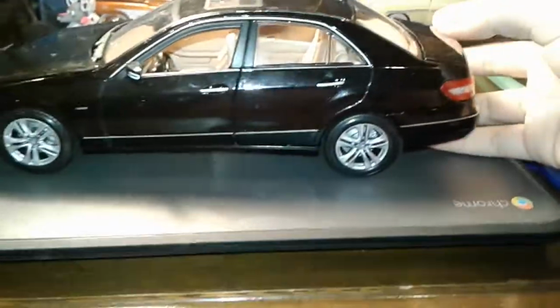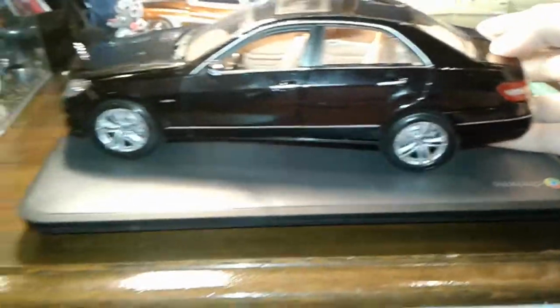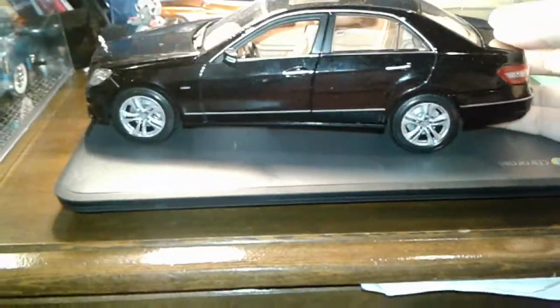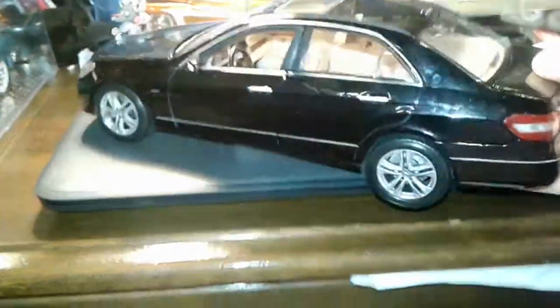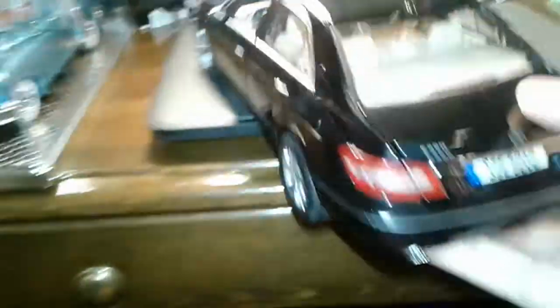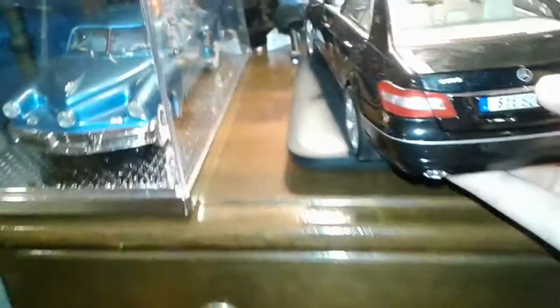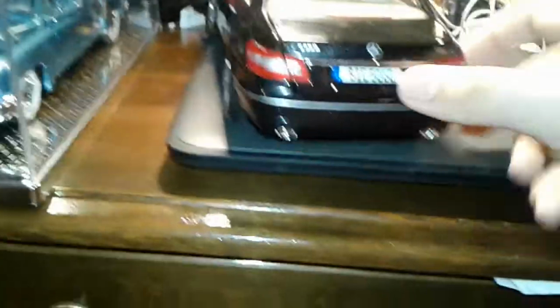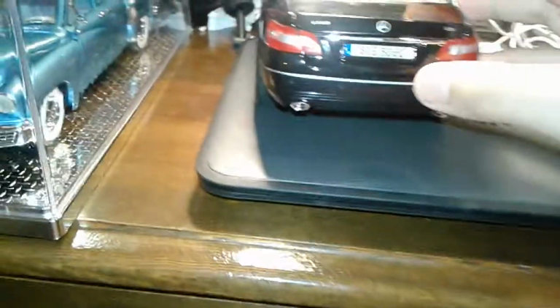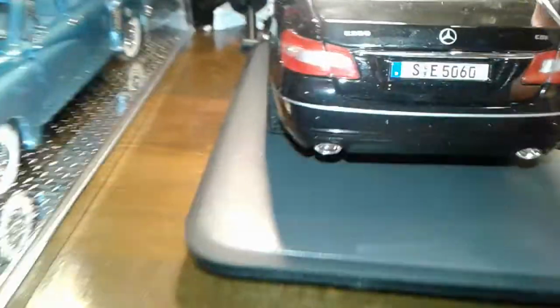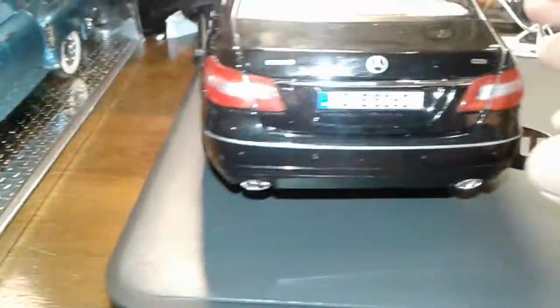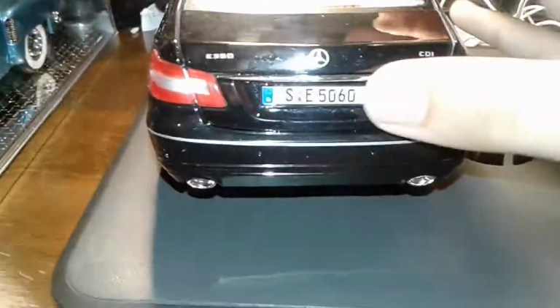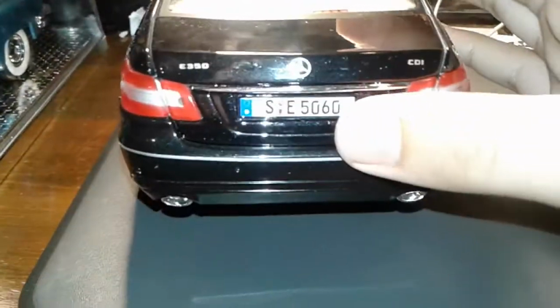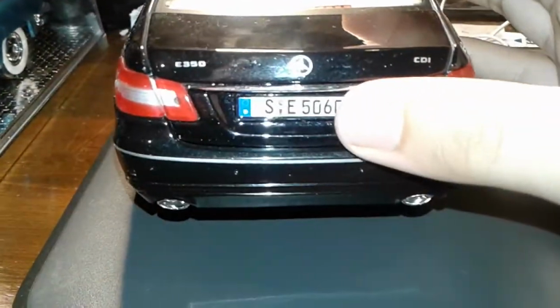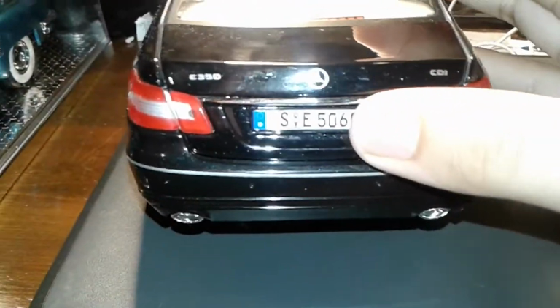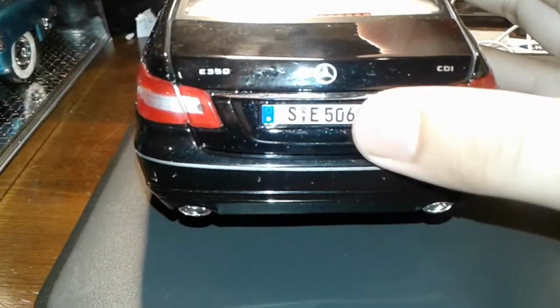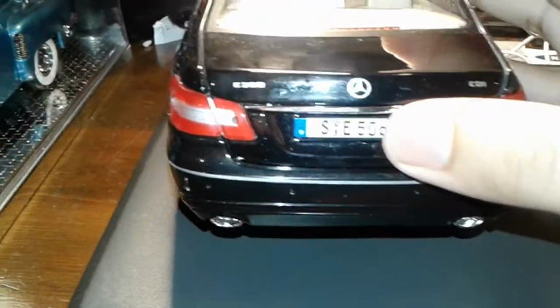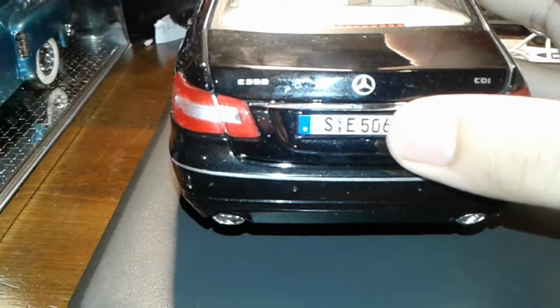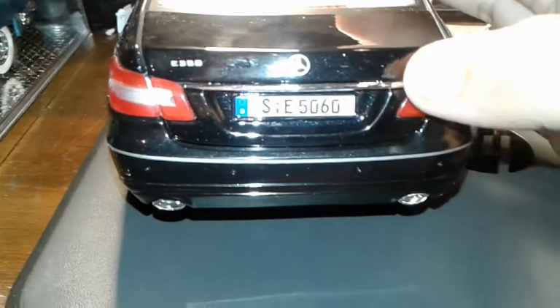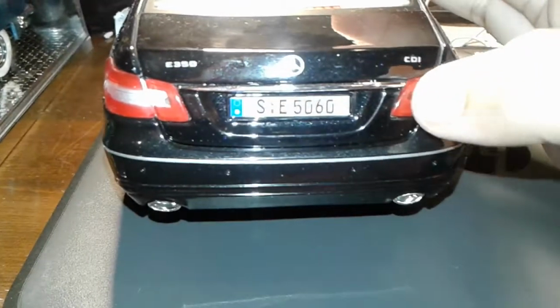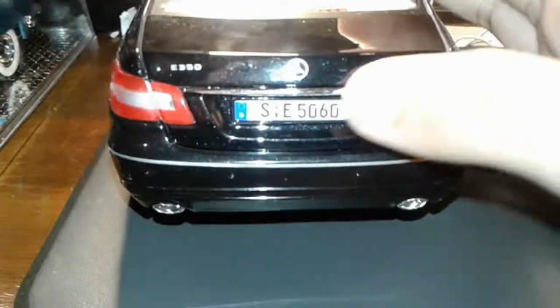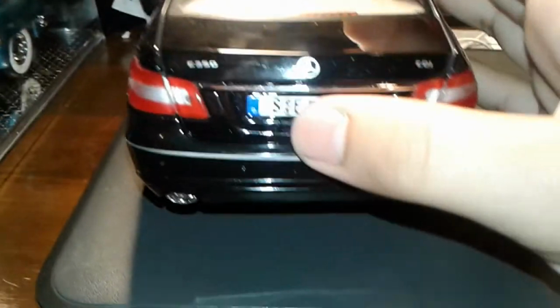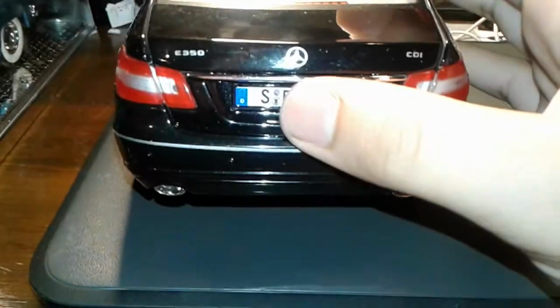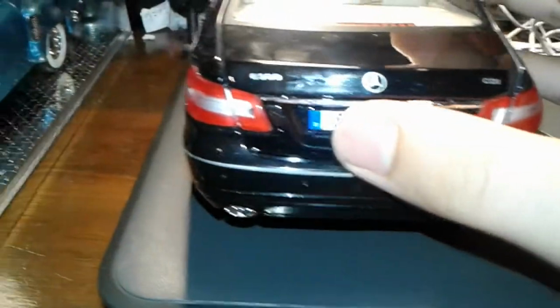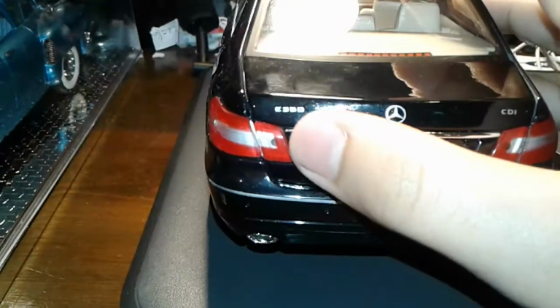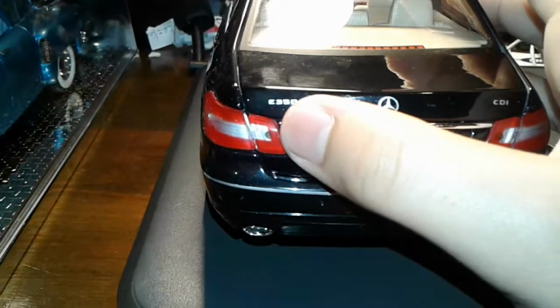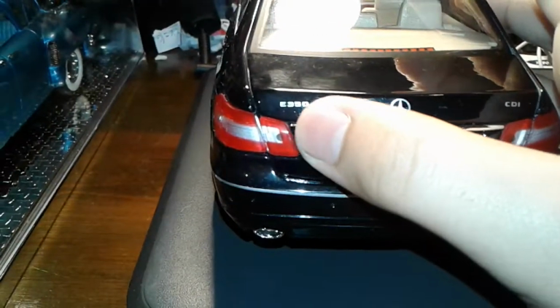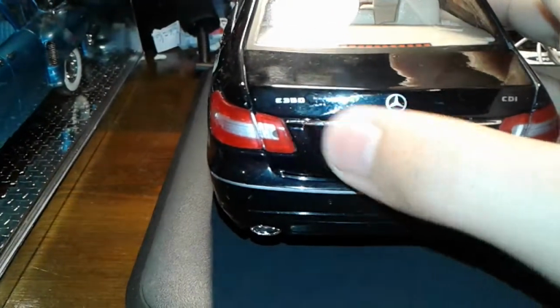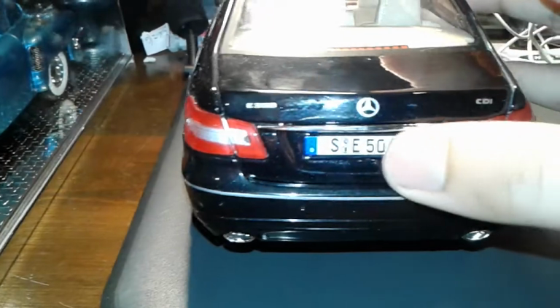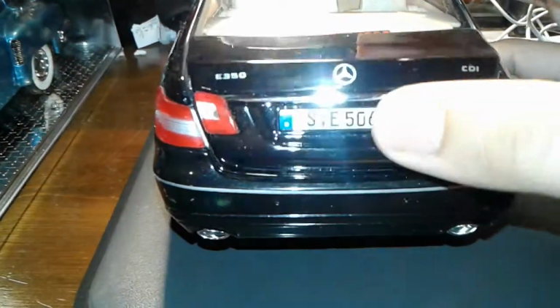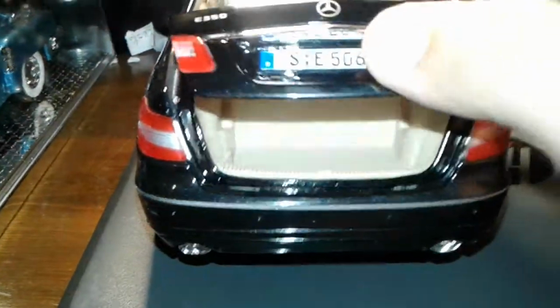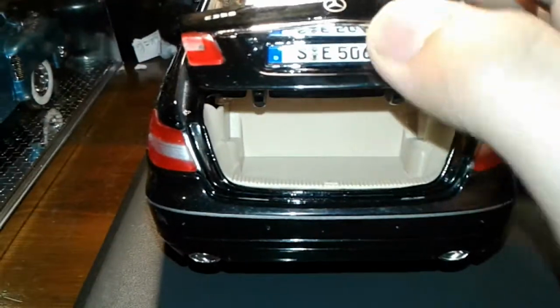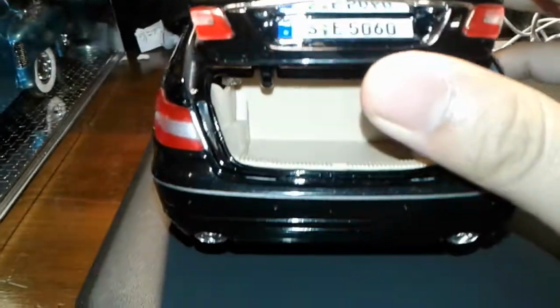And let's head to the back. It says CDI. It's on a 4matic. I'm not sure what CDI stands for but it stands for something. There's the E350, the Mercedes logo, and license plate.